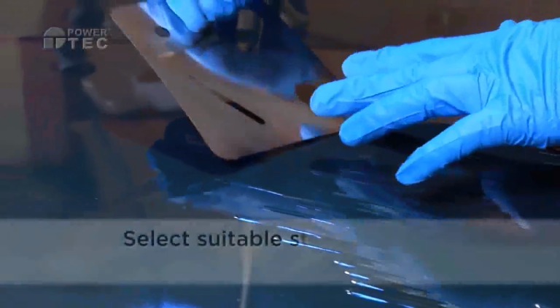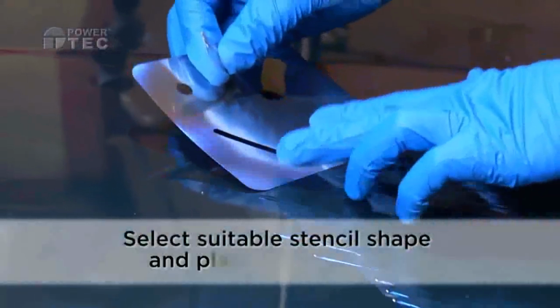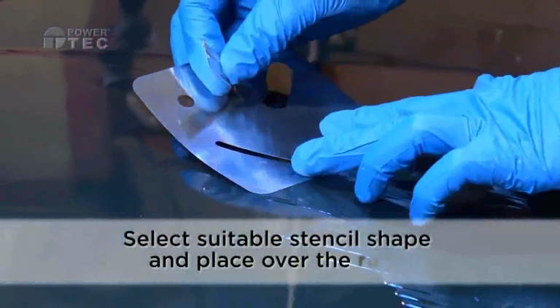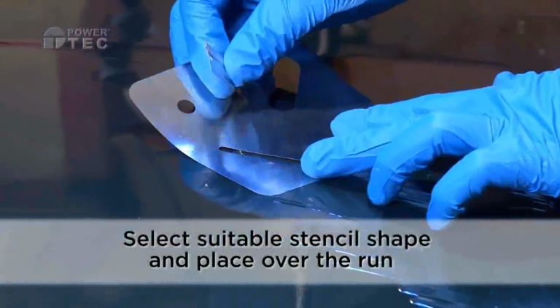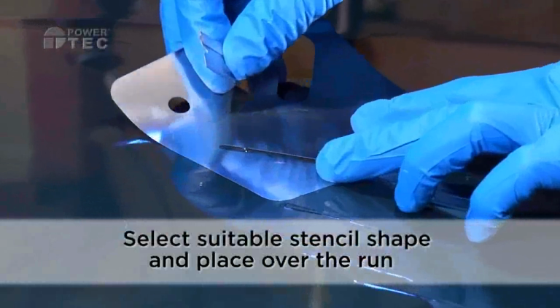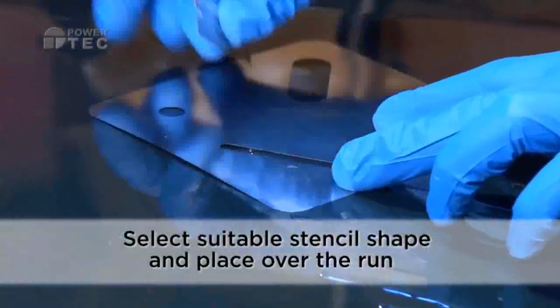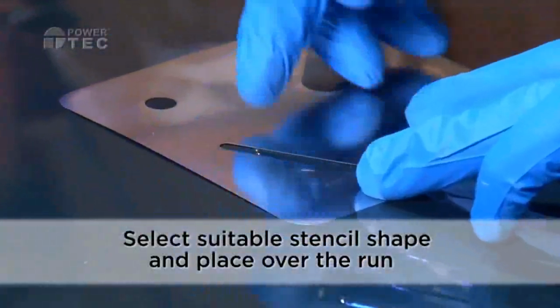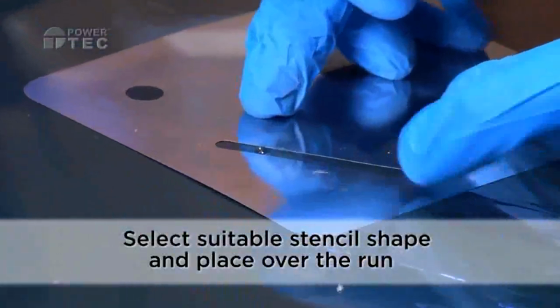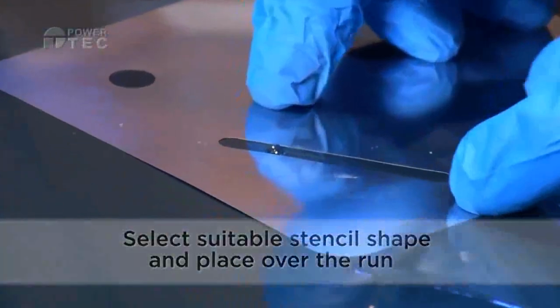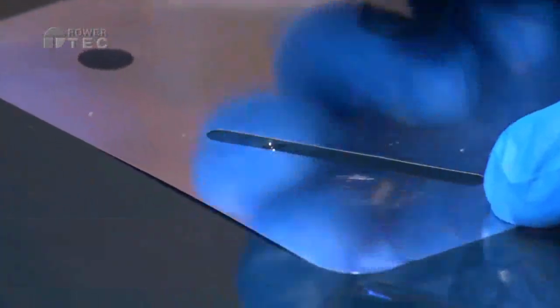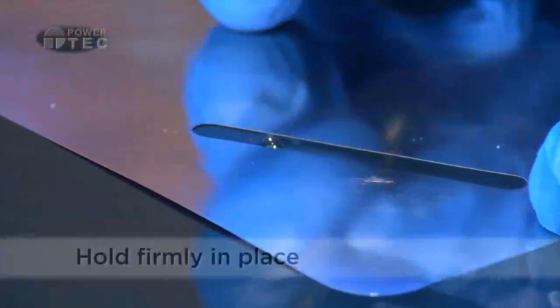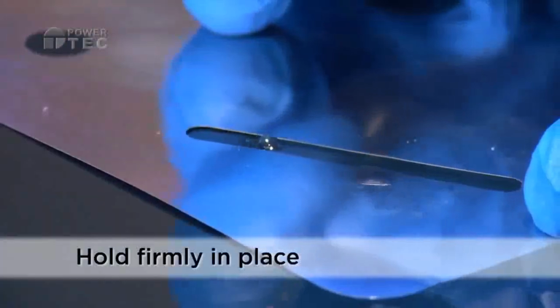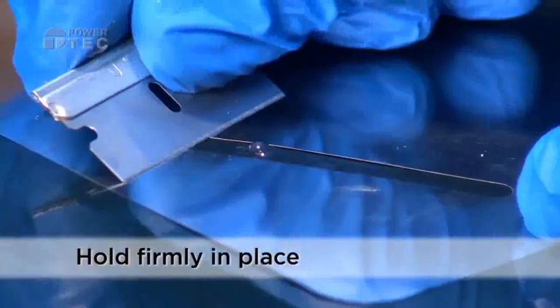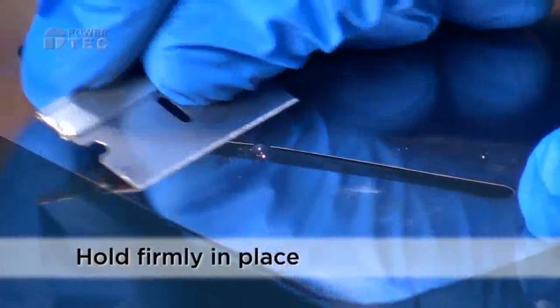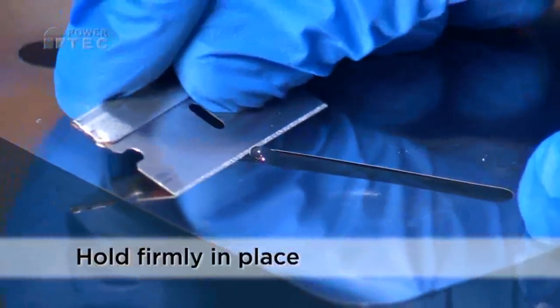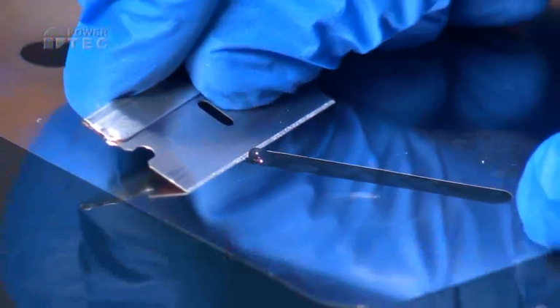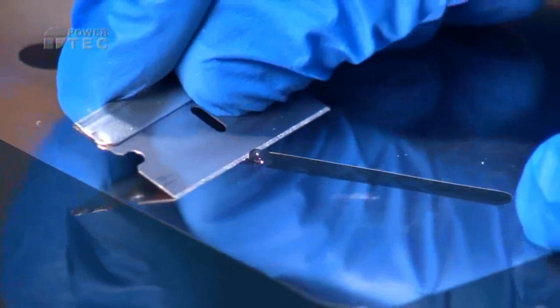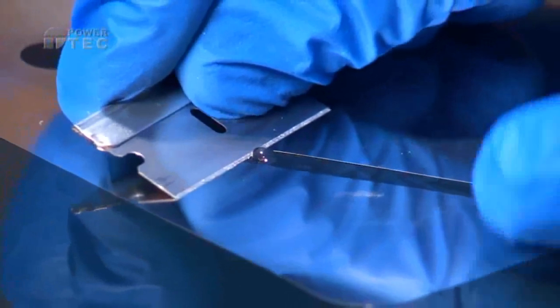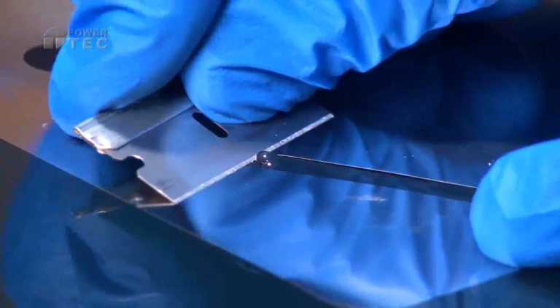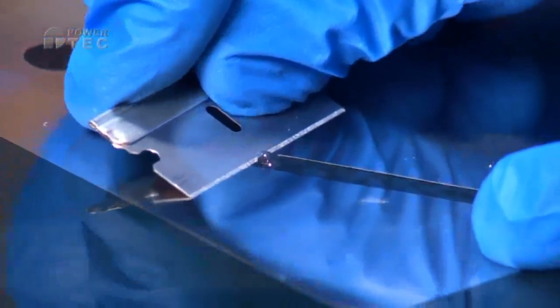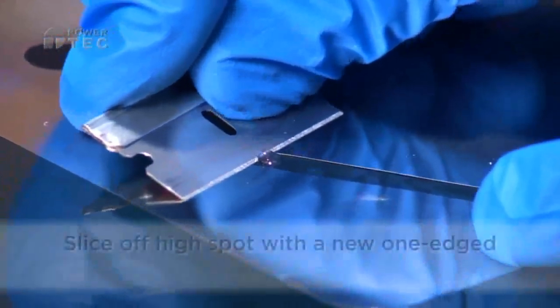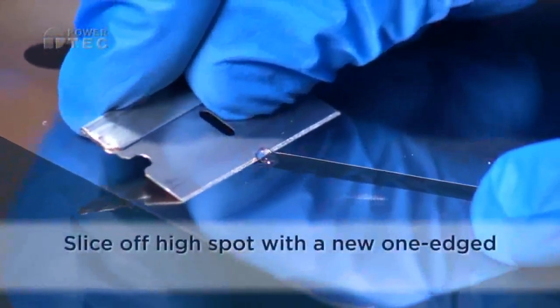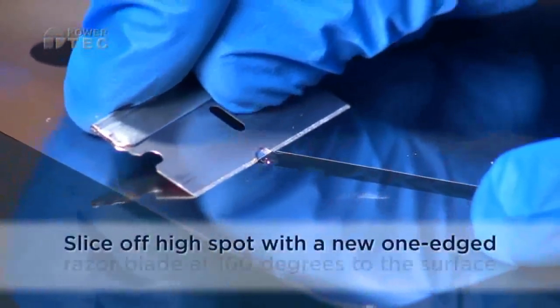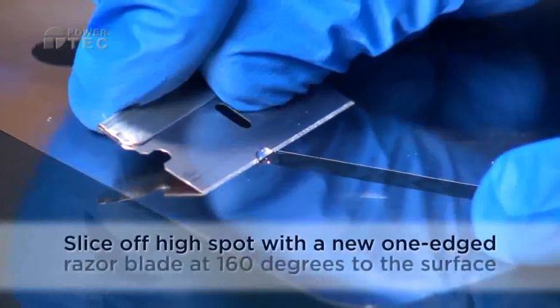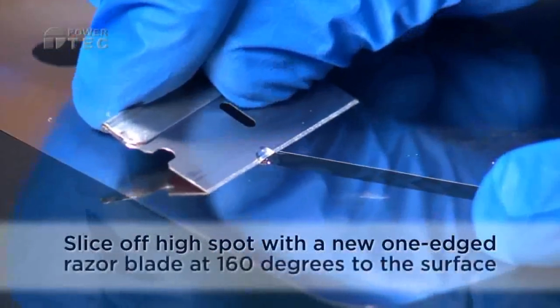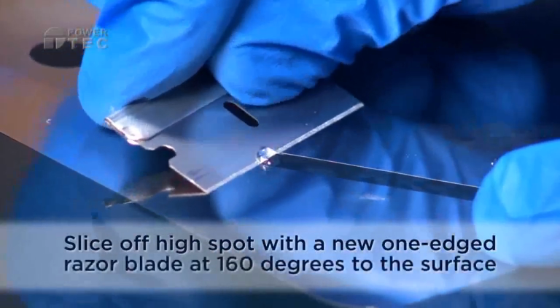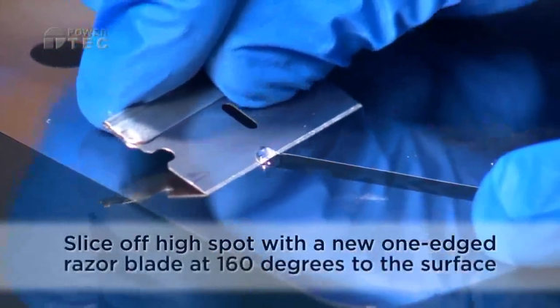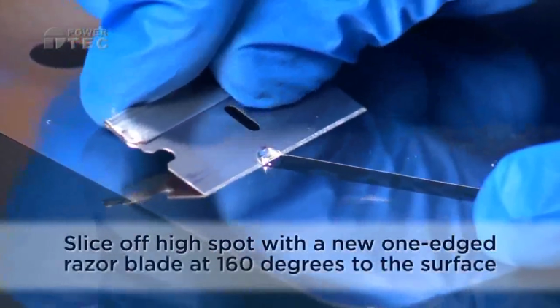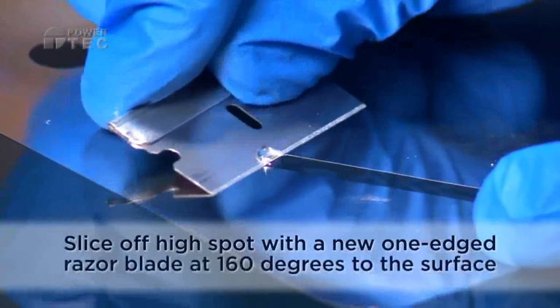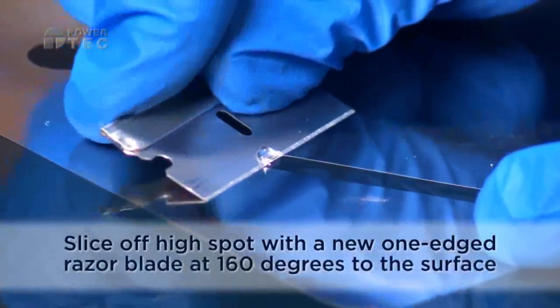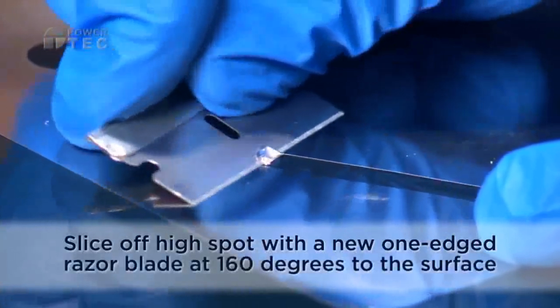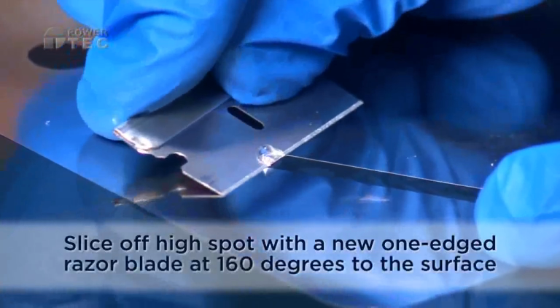Select the stencil size and shape which is closest to the imperfection. Place over the imperfection and with a new one-sided razor blade, at an angle of about 160 degrees, slice the lacquer run.